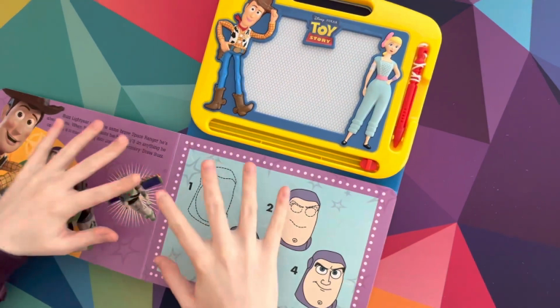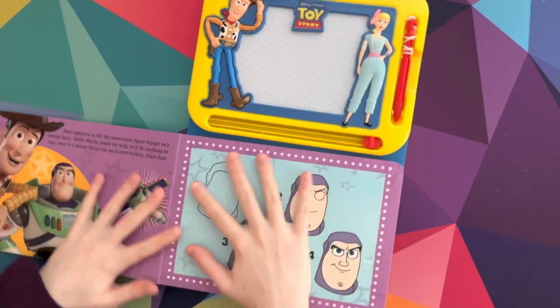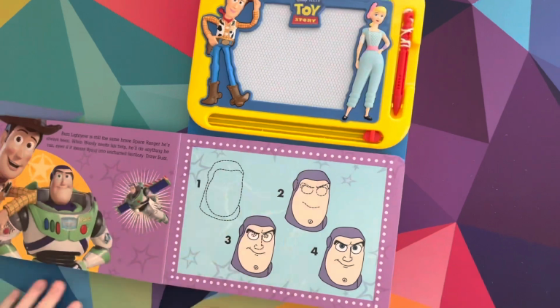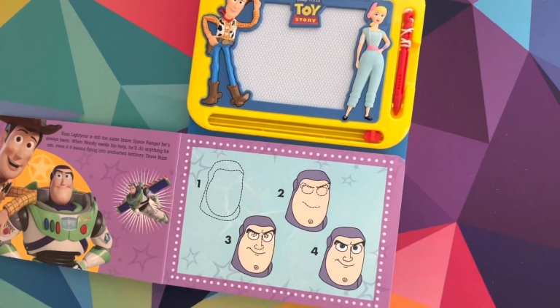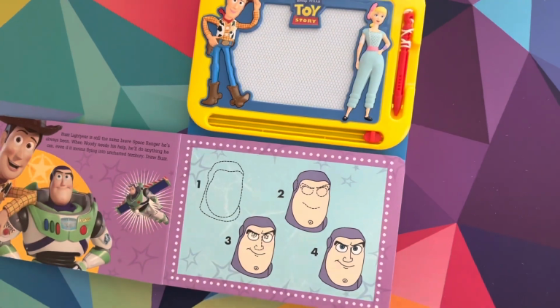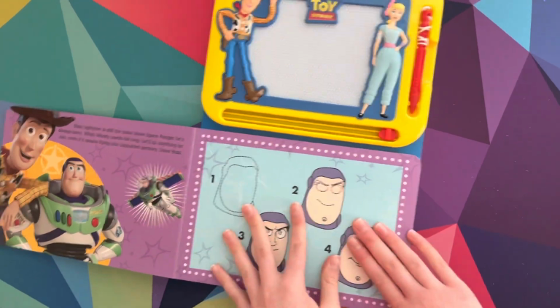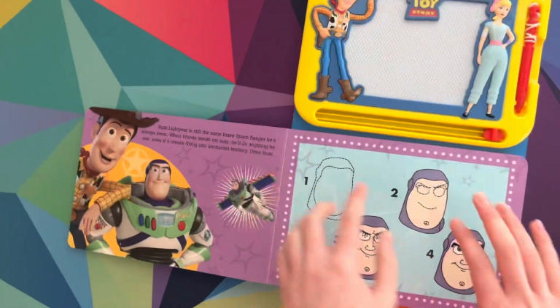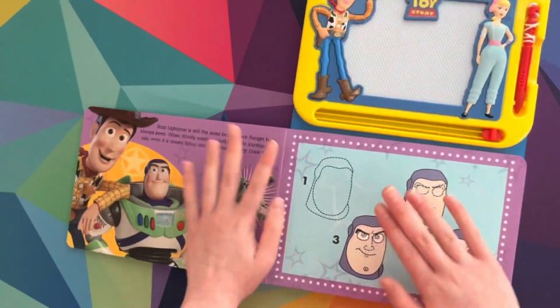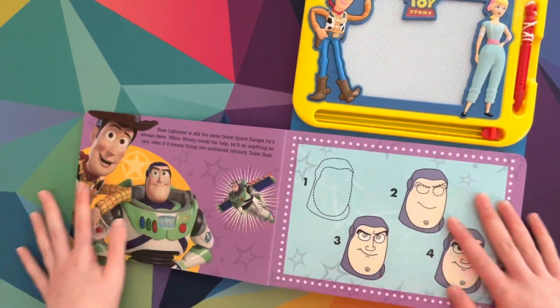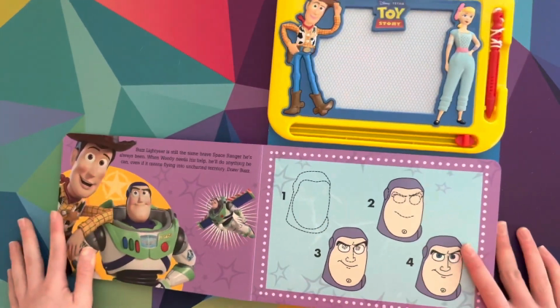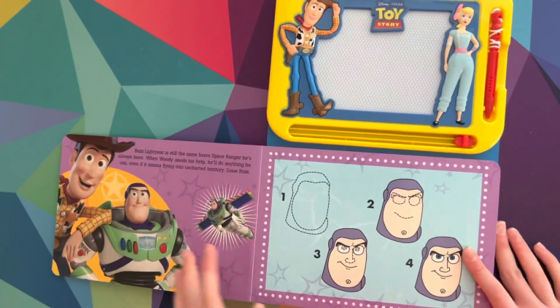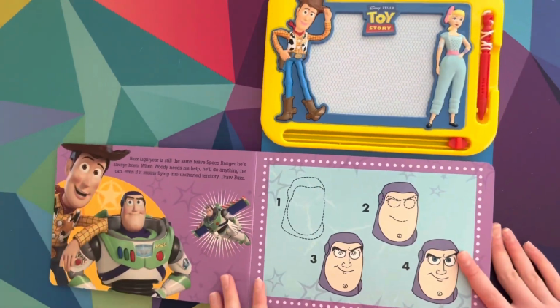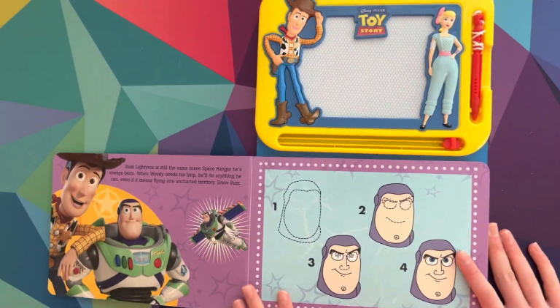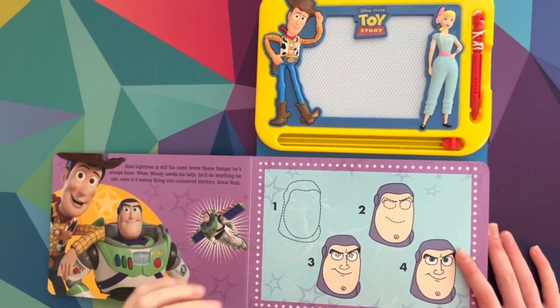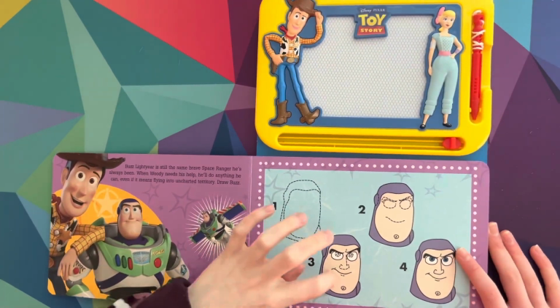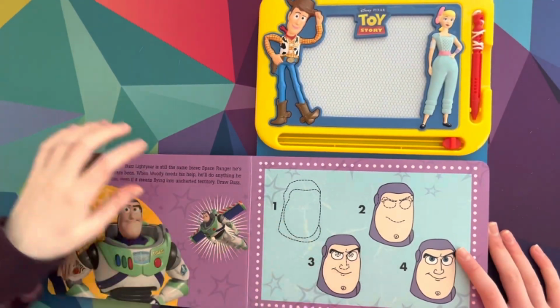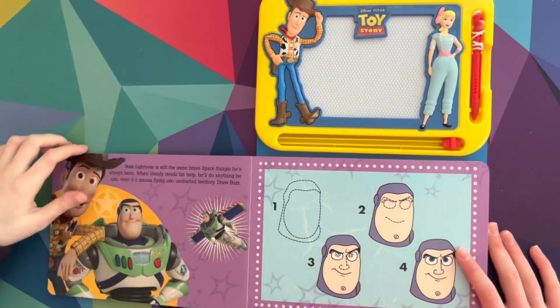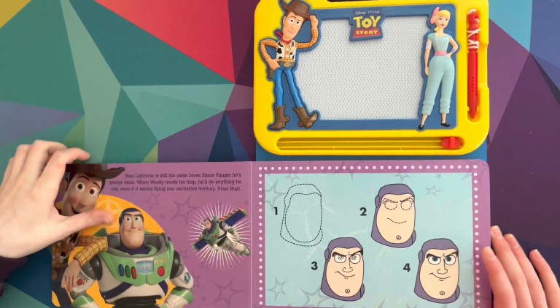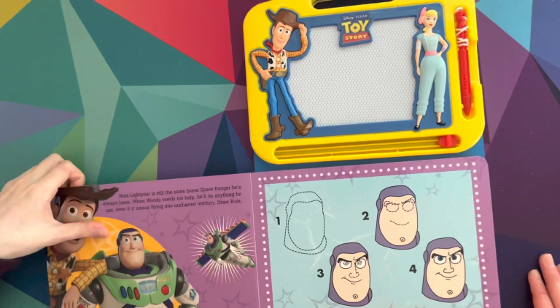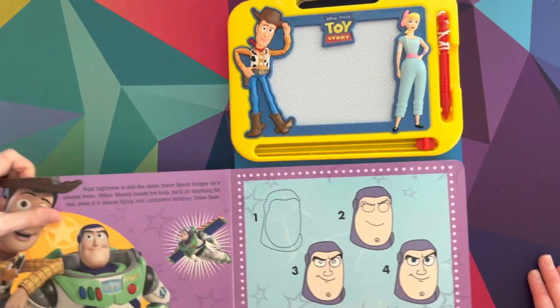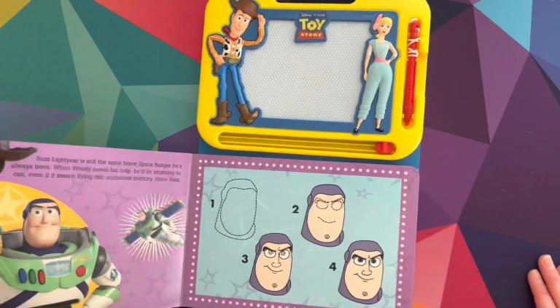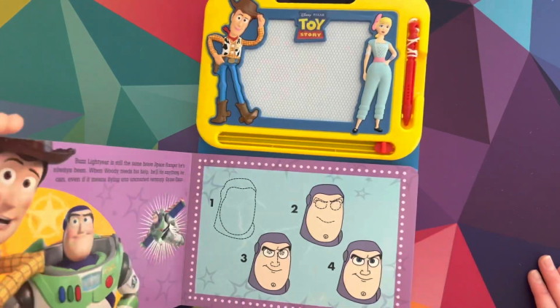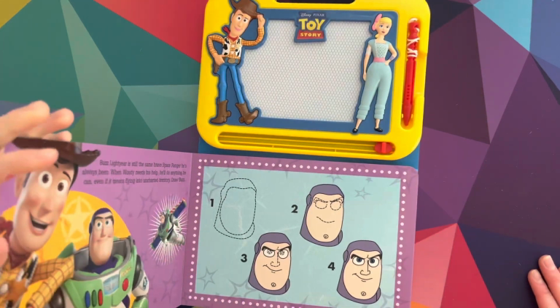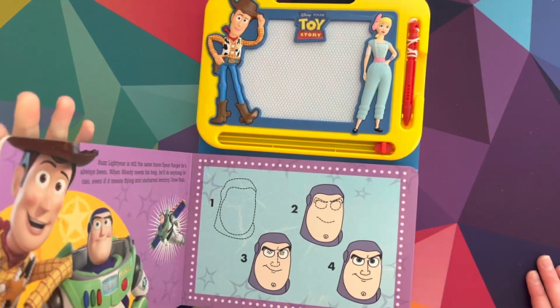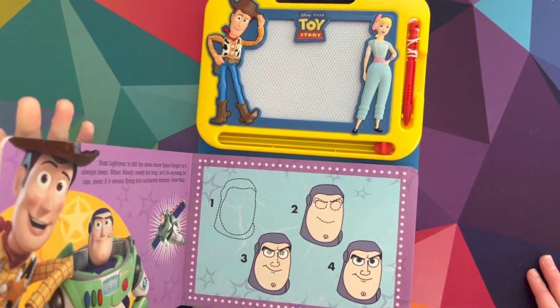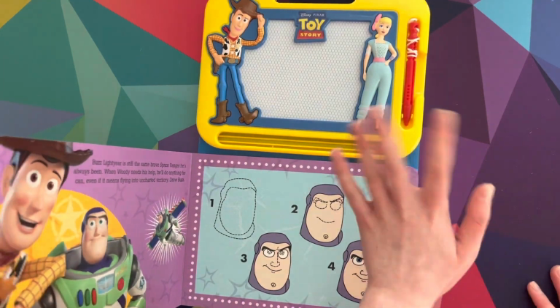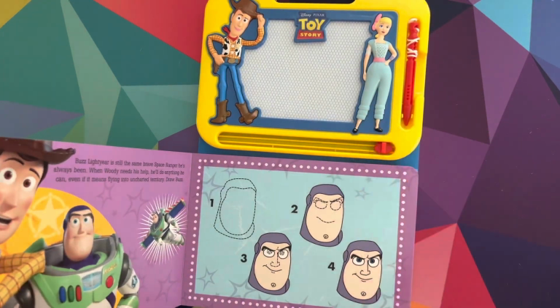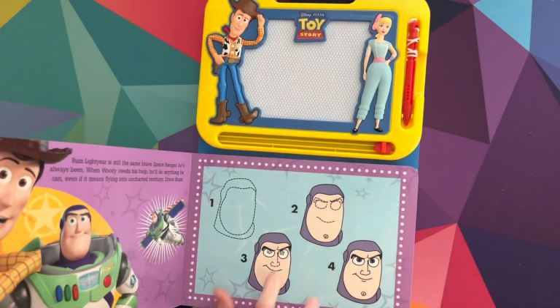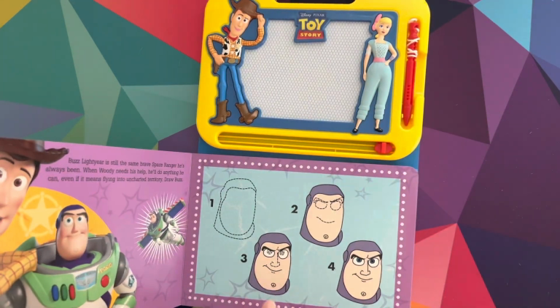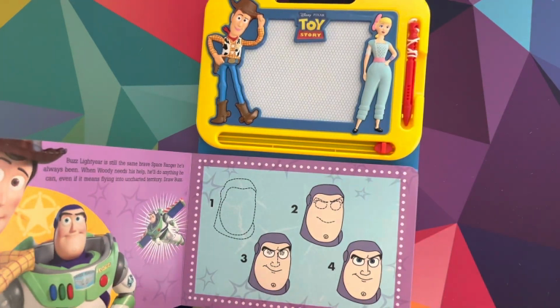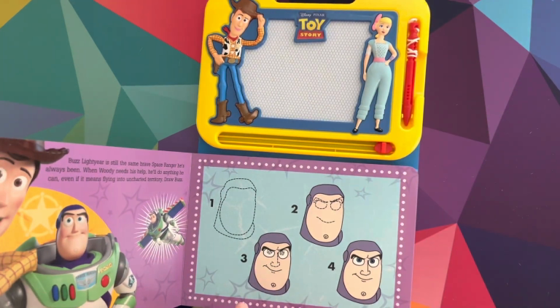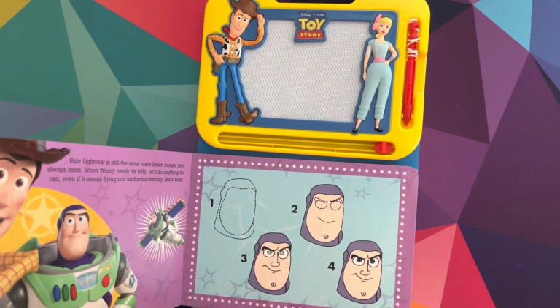Pick out your favorite page. Who's your favorite character? Buzz Lightyear! Very good choice. Bye bye!